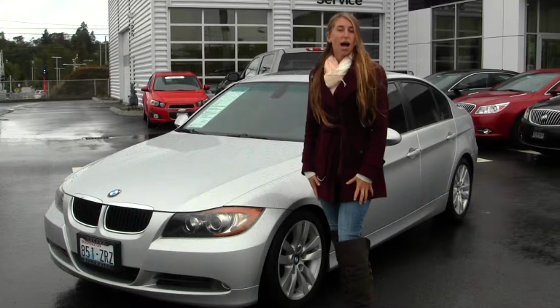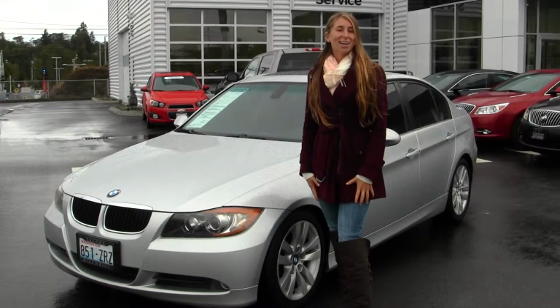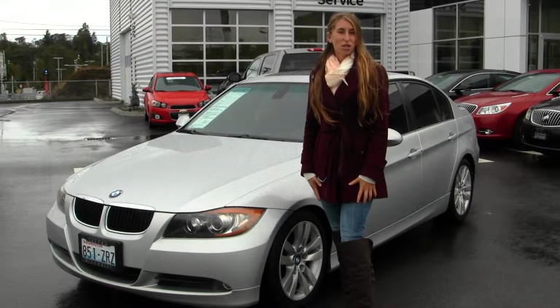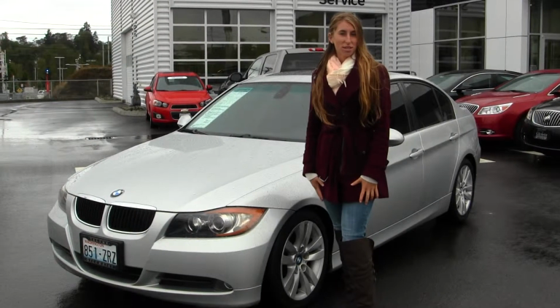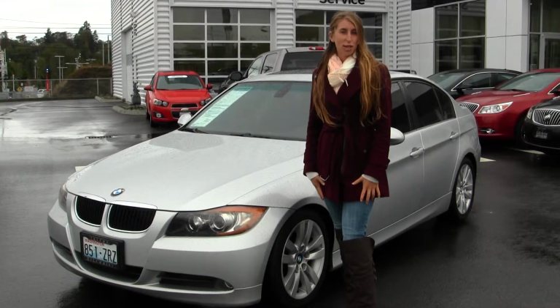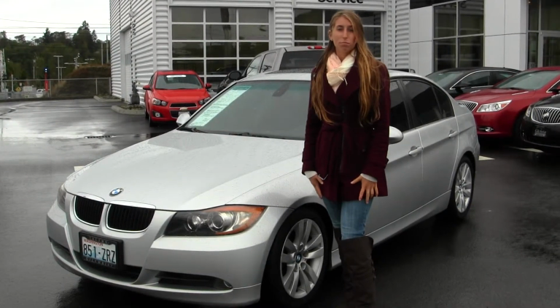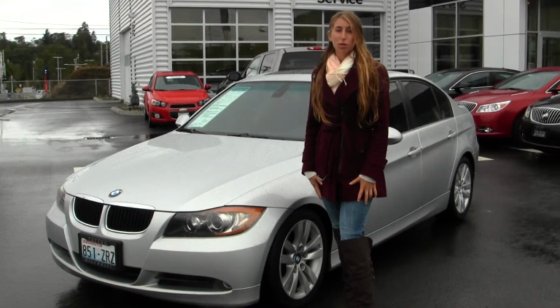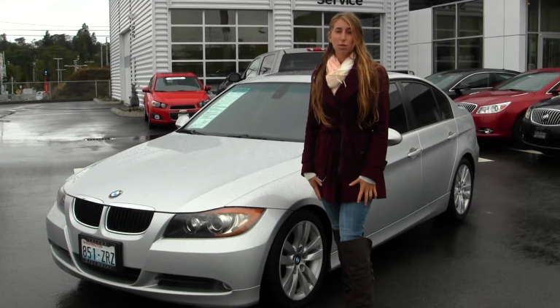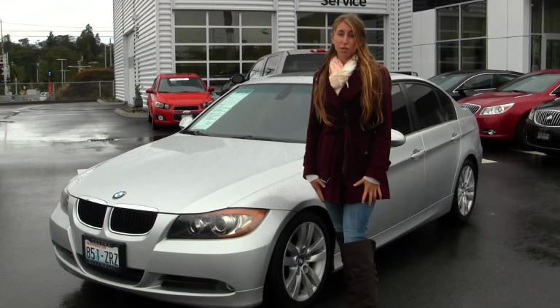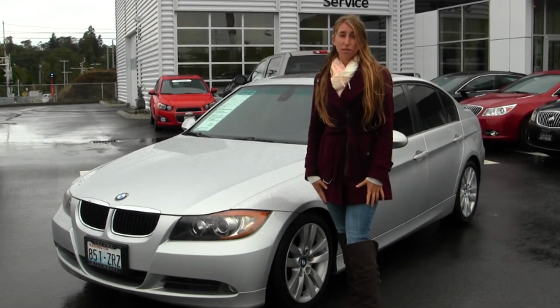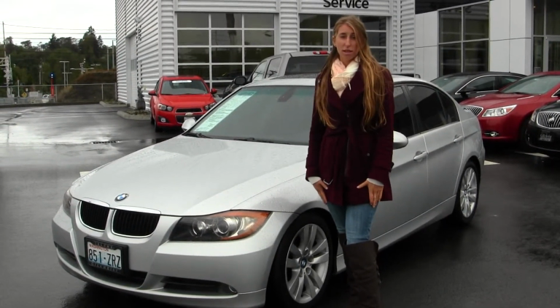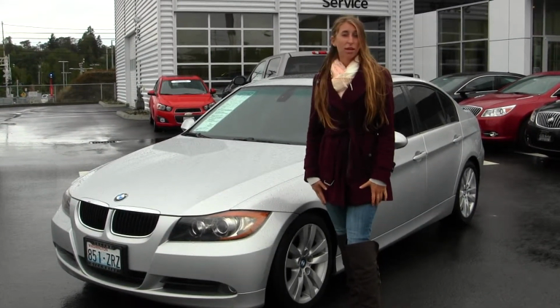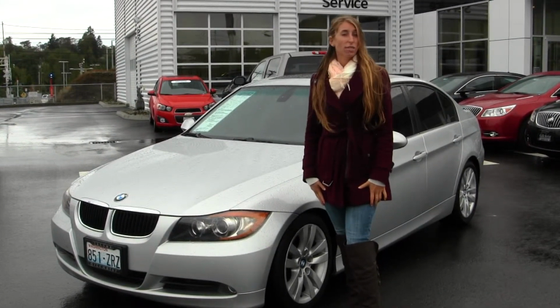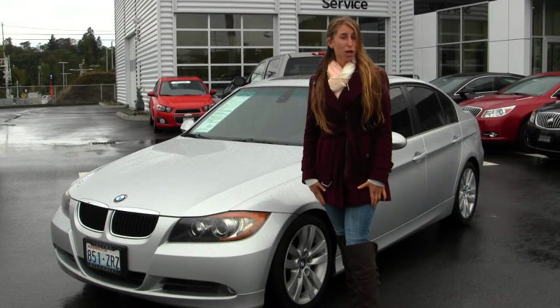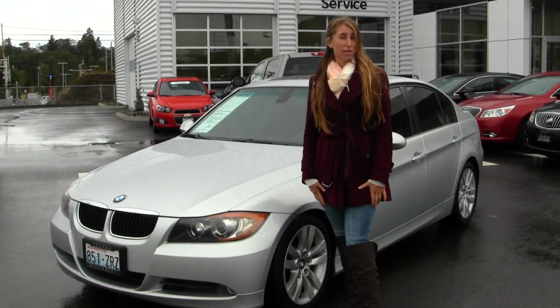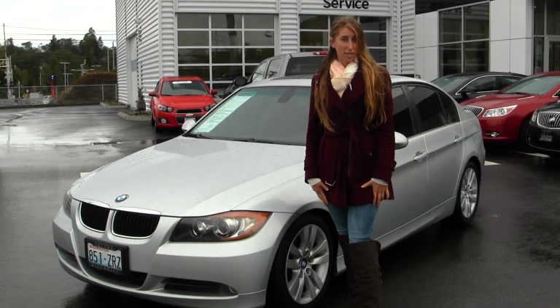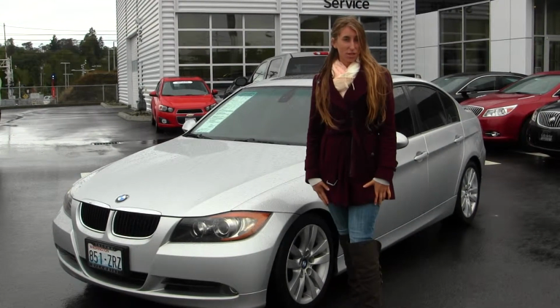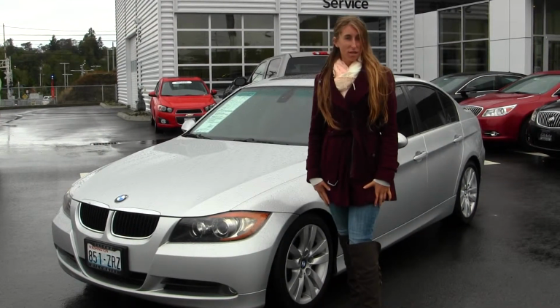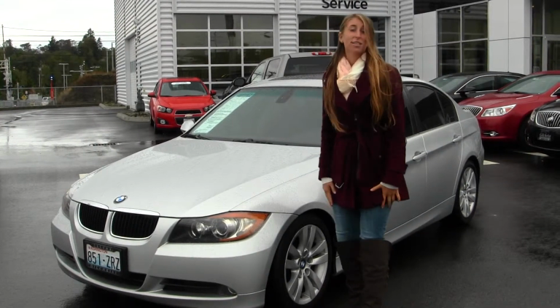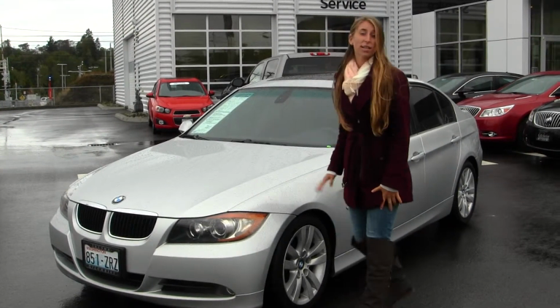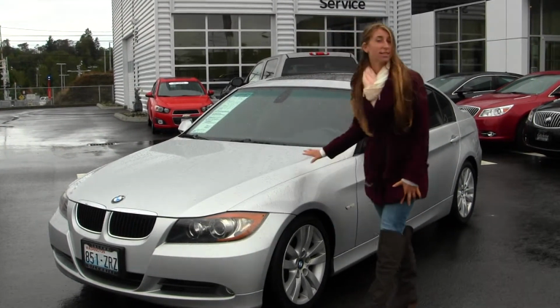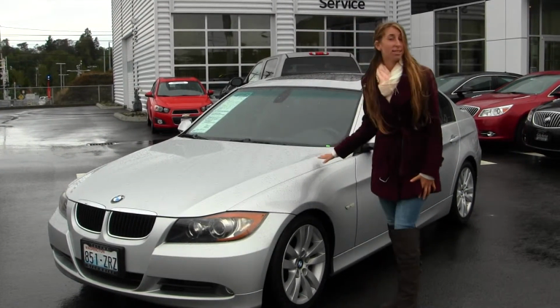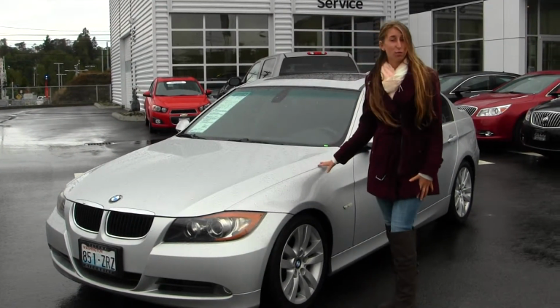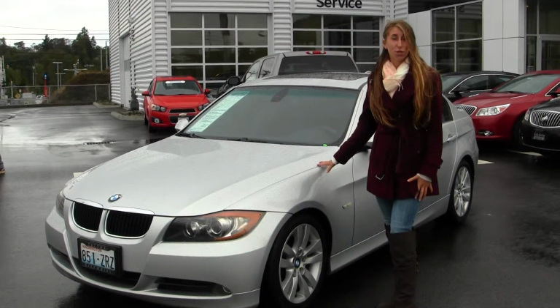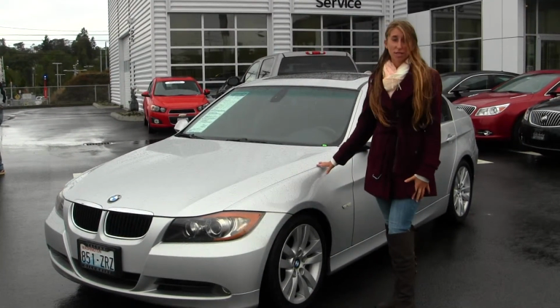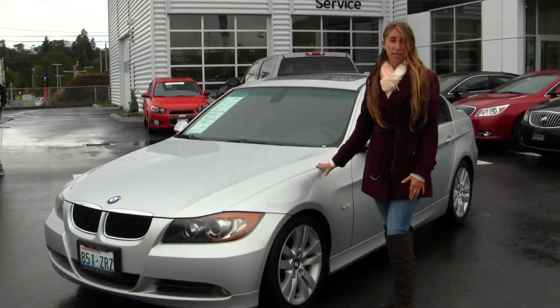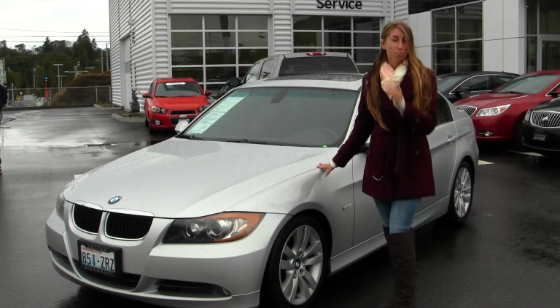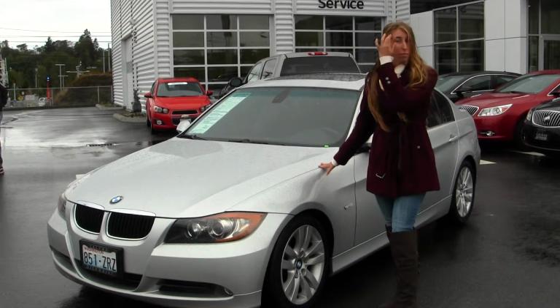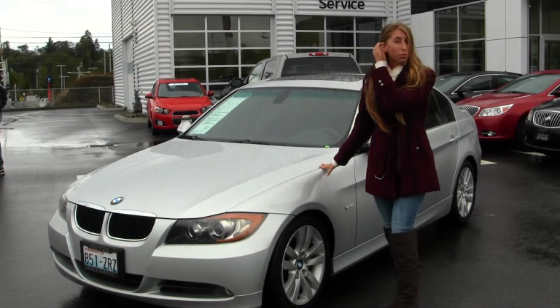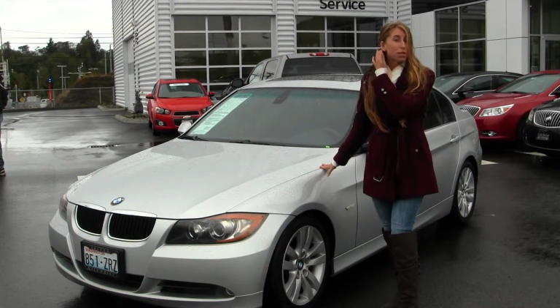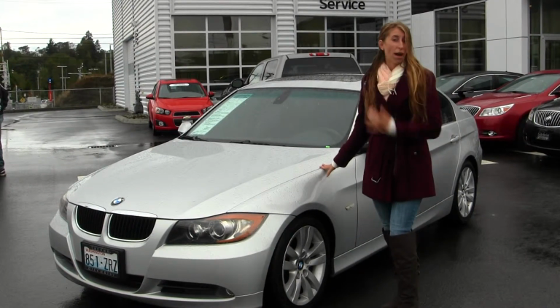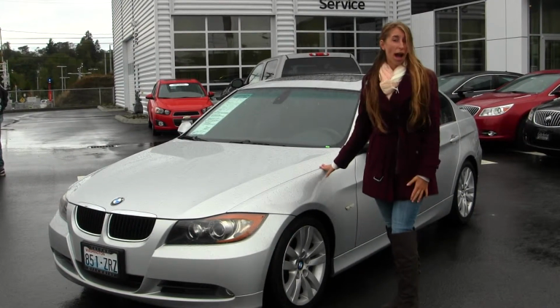Hi, this is Chelsea. Today I'm at Gilchrist Buick GMC, located off south of Cumberland 60th Street. And today we're looking at this stunning Roman 2006 BMW 325i.